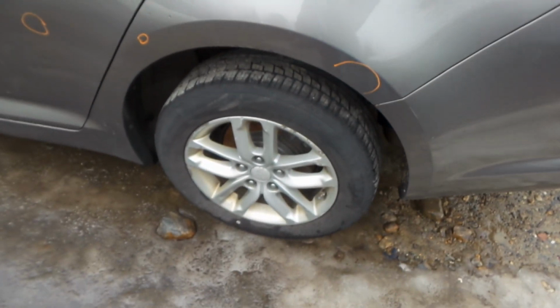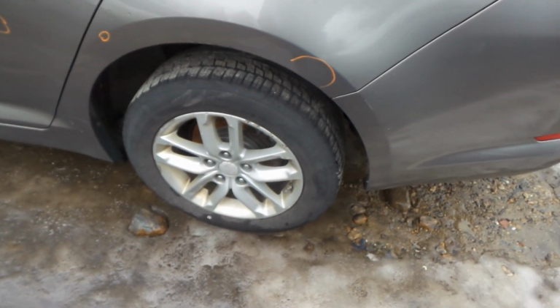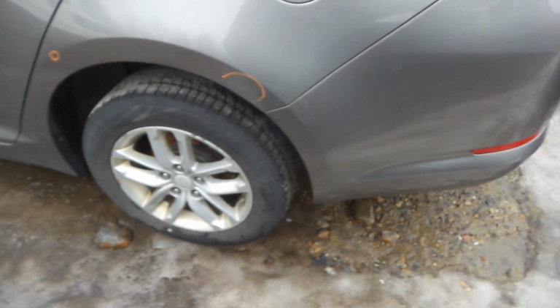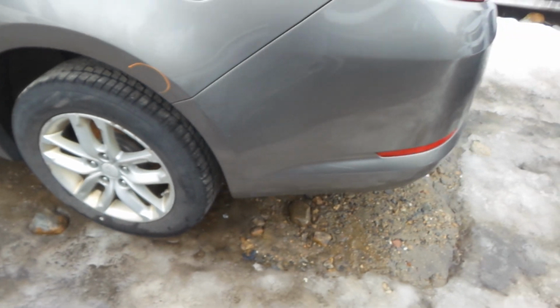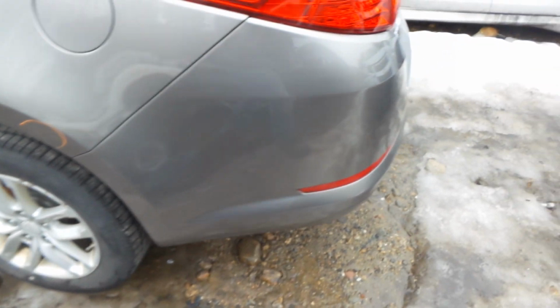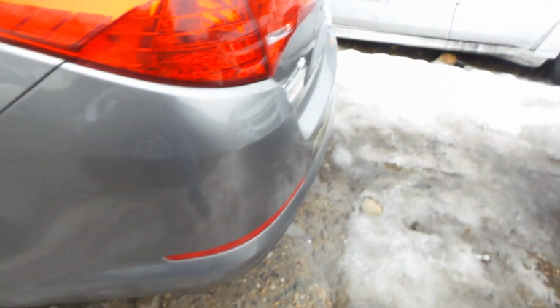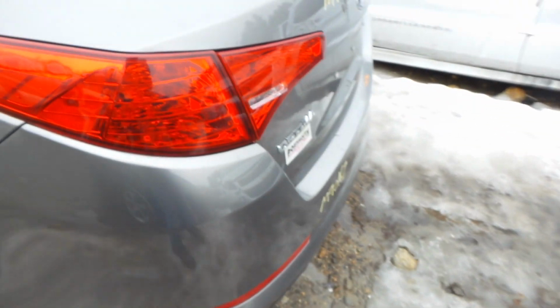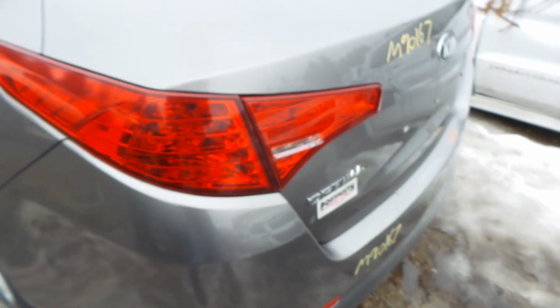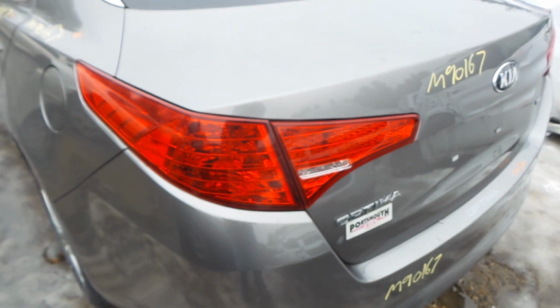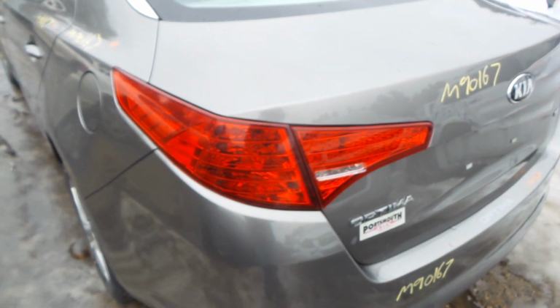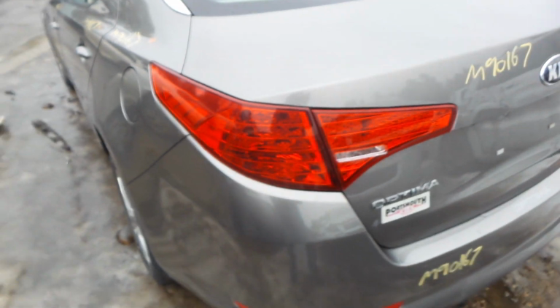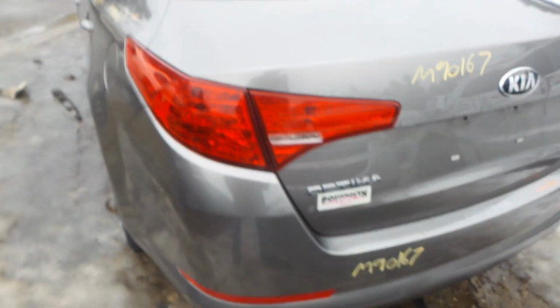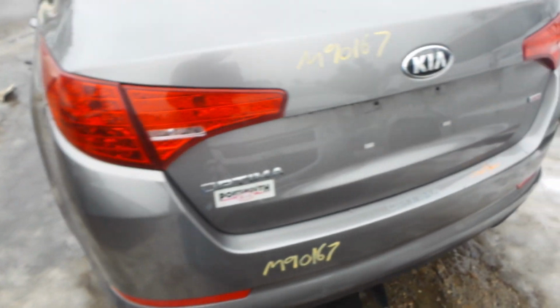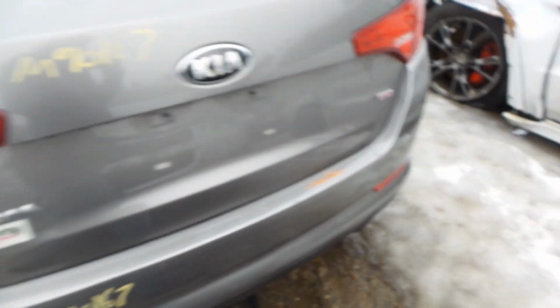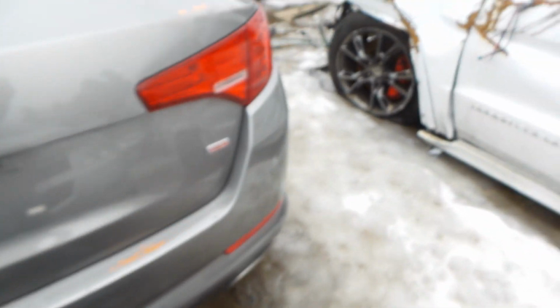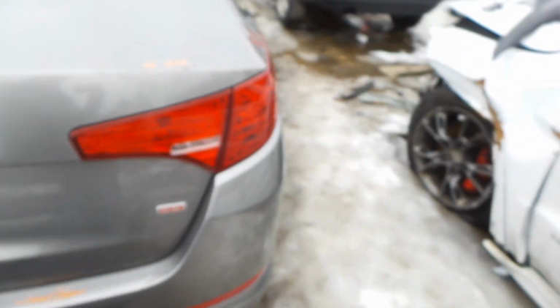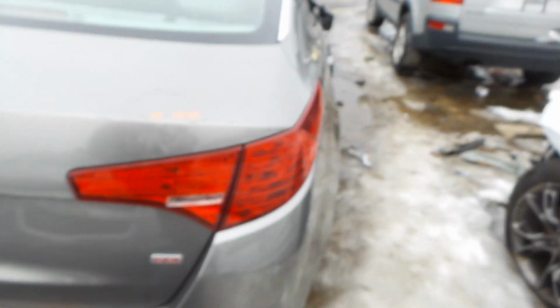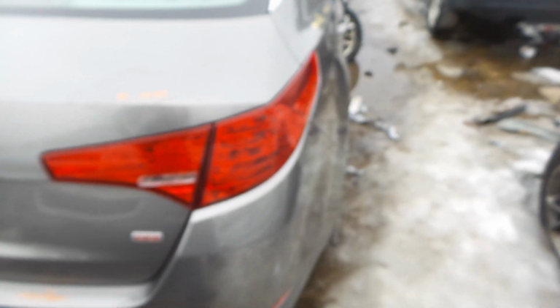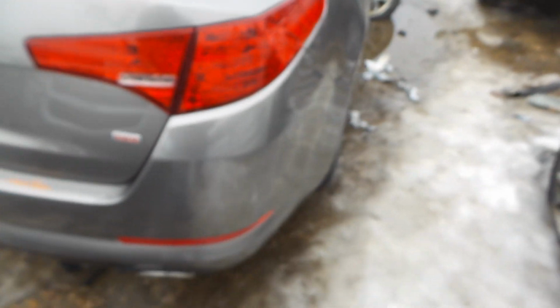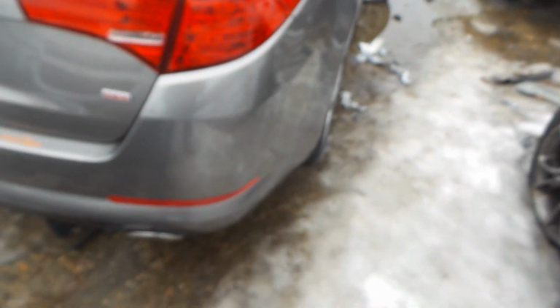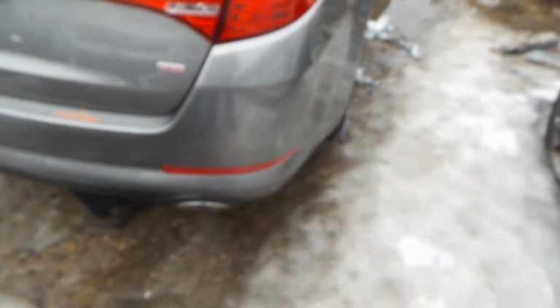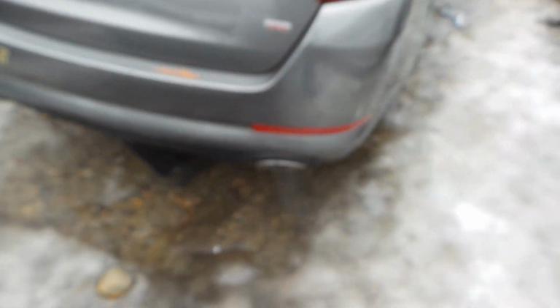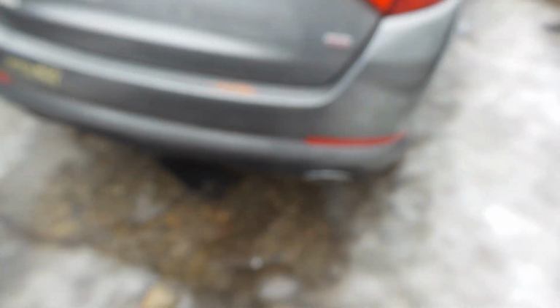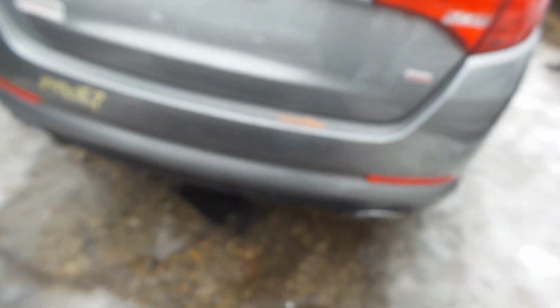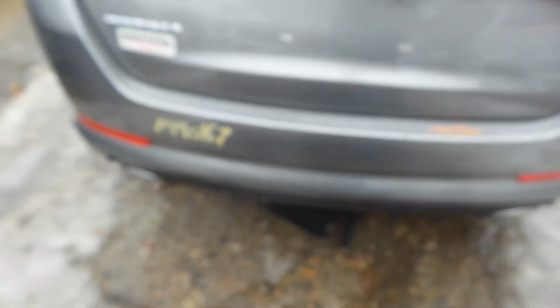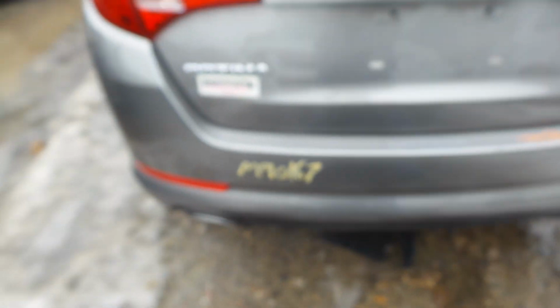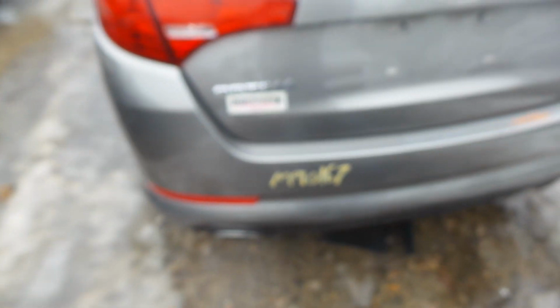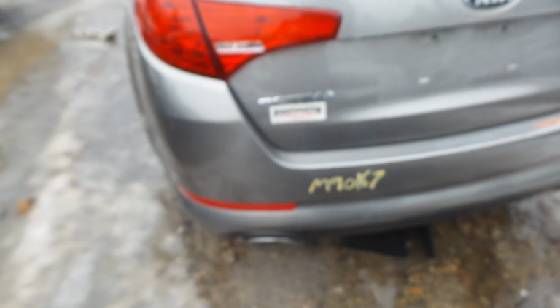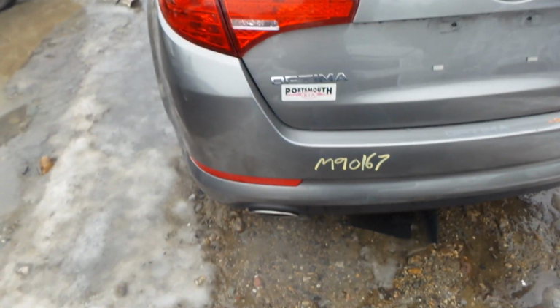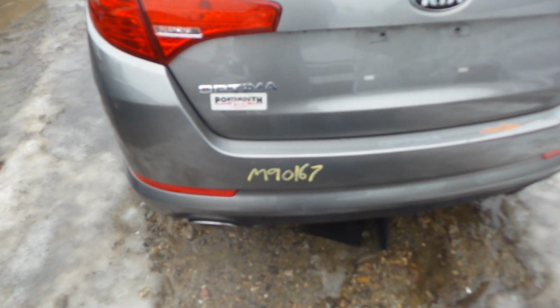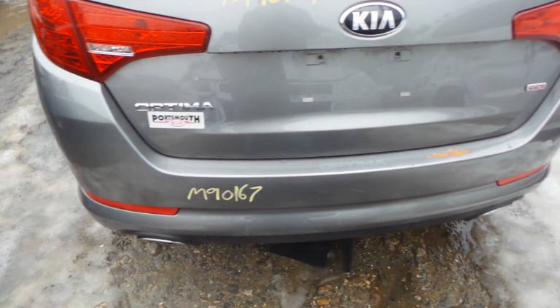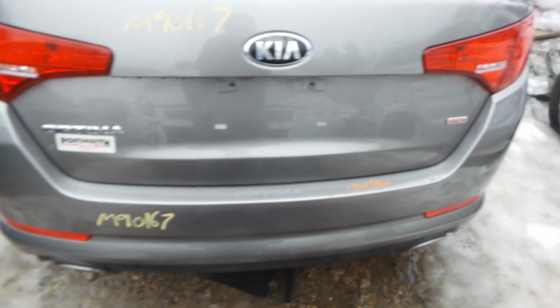We got a good complete rear suspension. We got a good left hand quarter-mounted tail light as well as a right. We got a good rear bumper cover with a couple of small scratches in it, as well as a rear rebar.